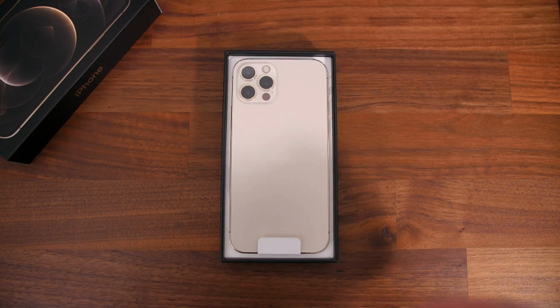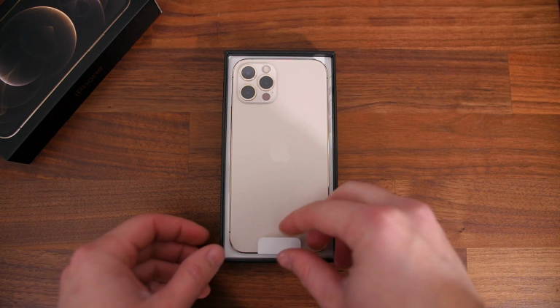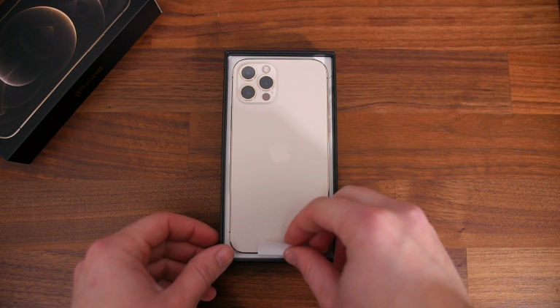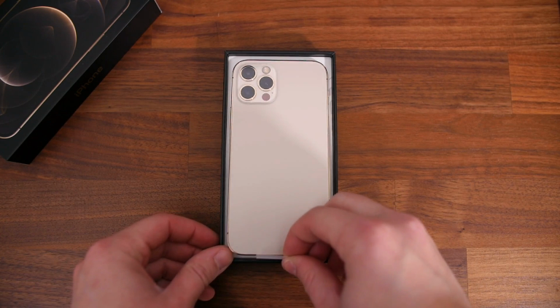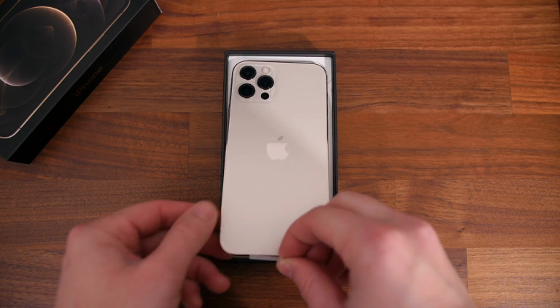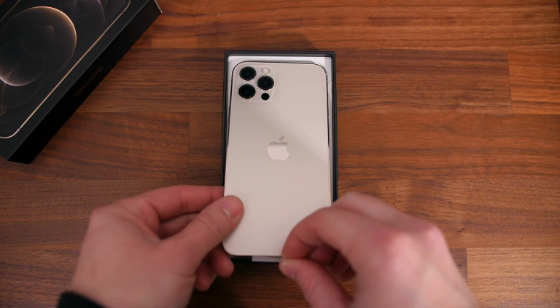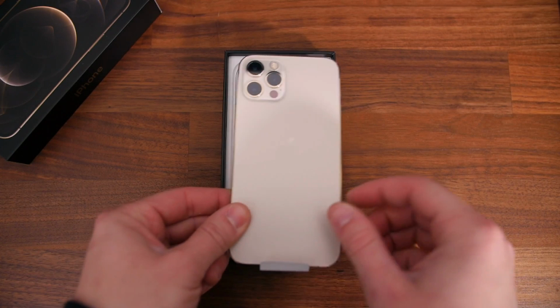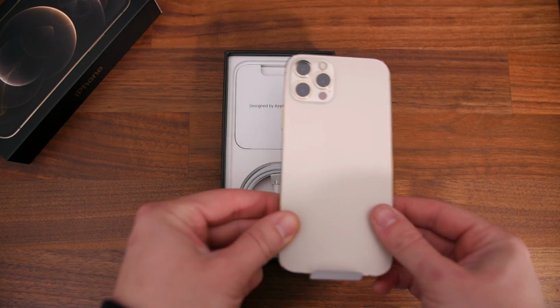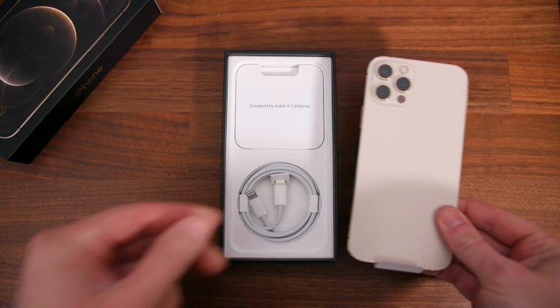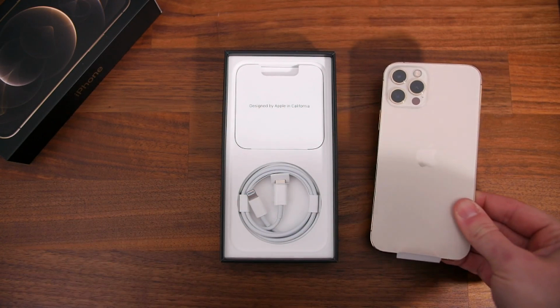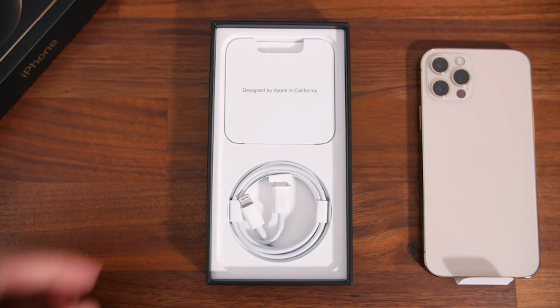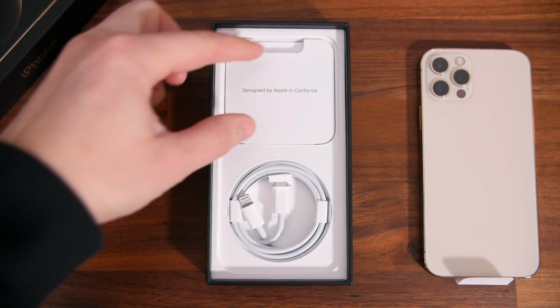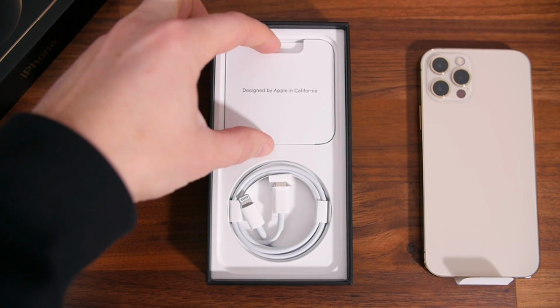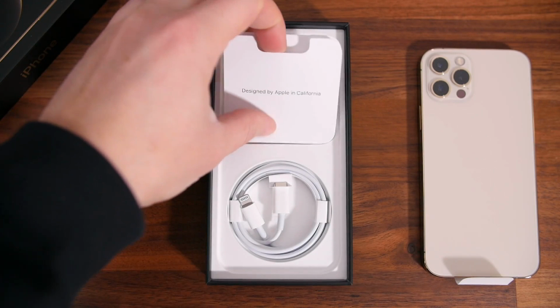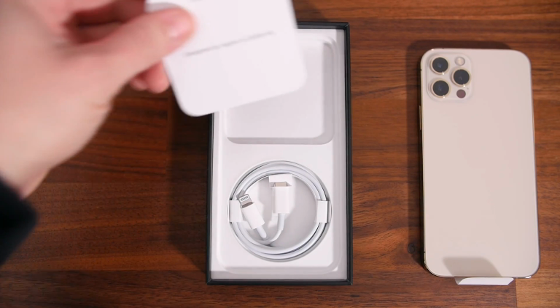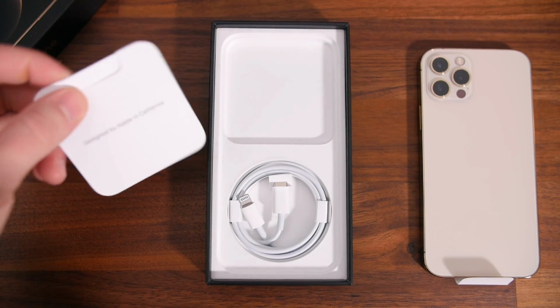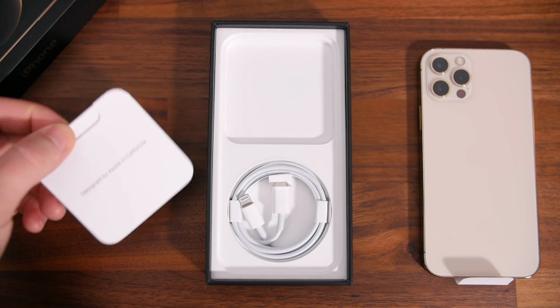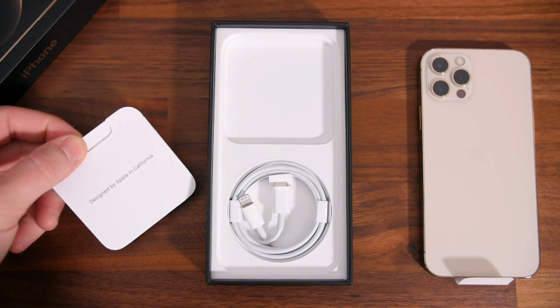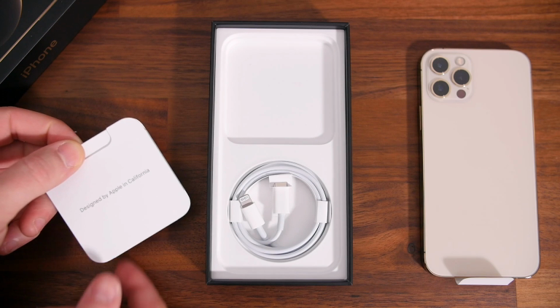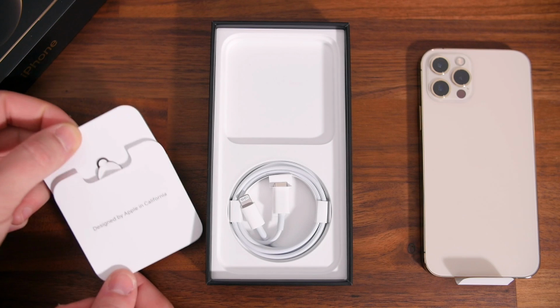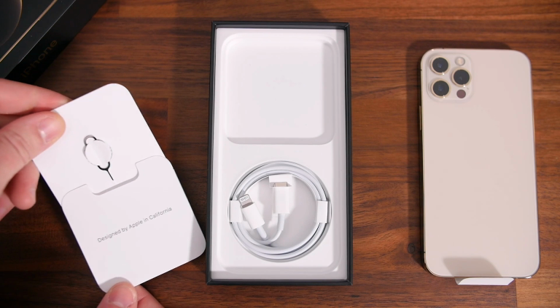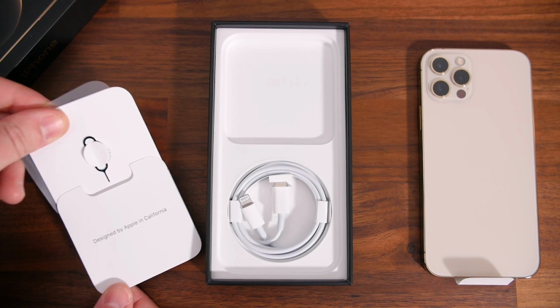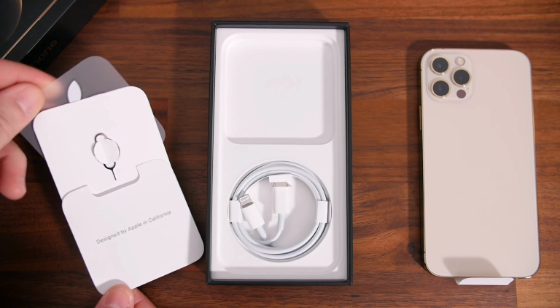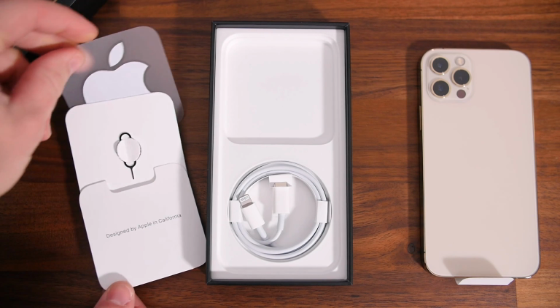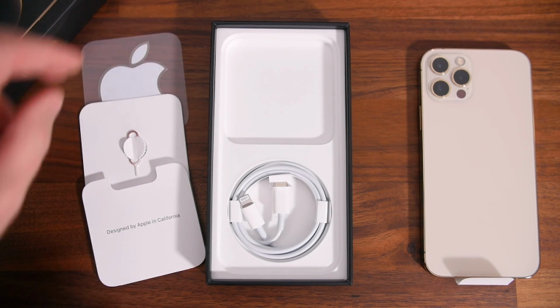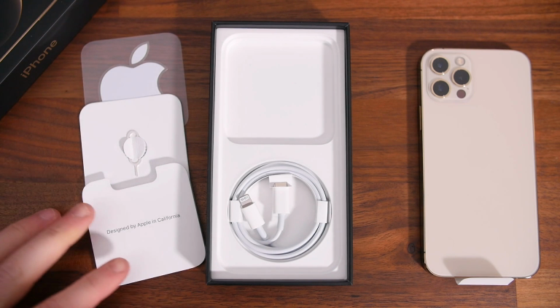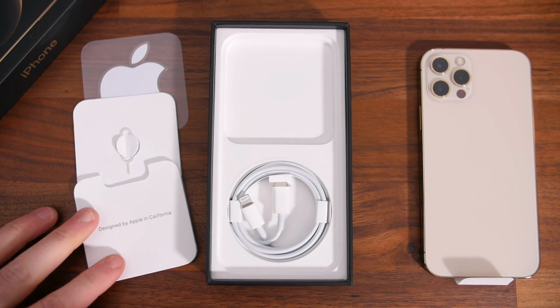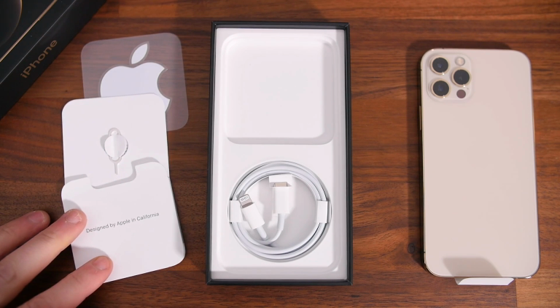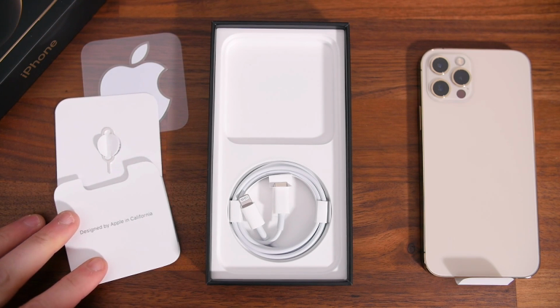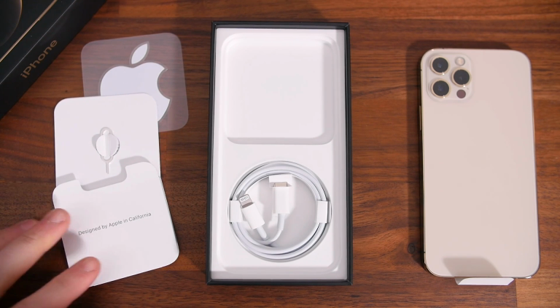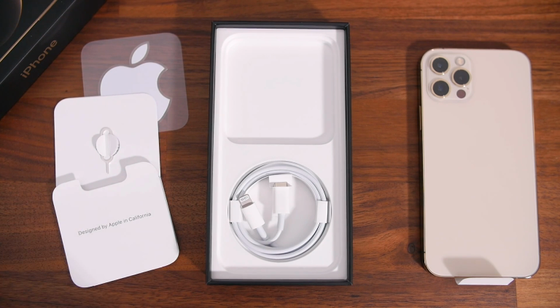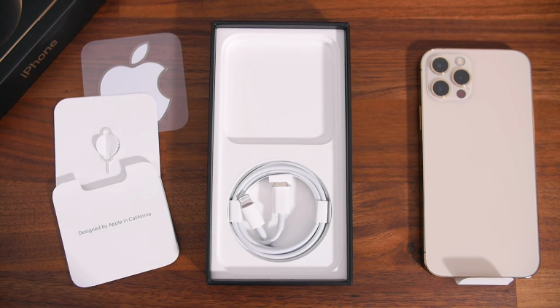Lifting the phone out of the box, we'll find that there's really not much else in here. We have a small packet of some paperwork including only one Apple sticker this year, and last but not least there's a USB-C to lightning cable, but sadly no wall charger.